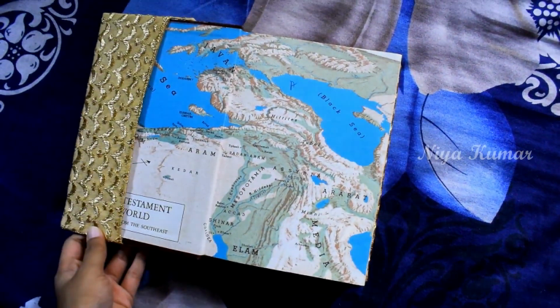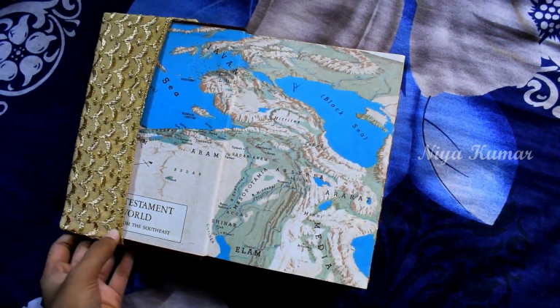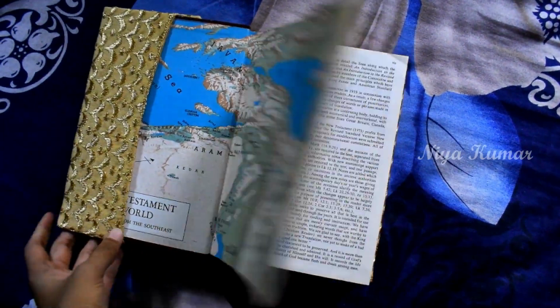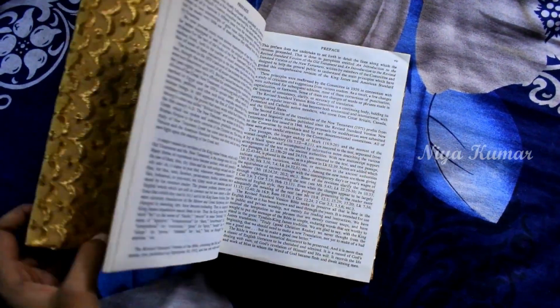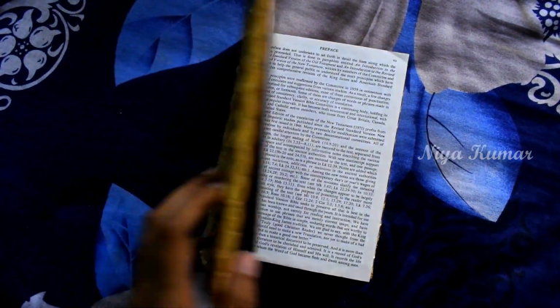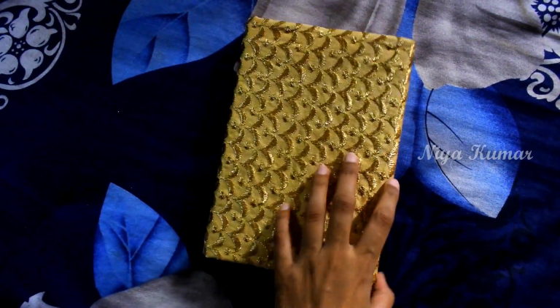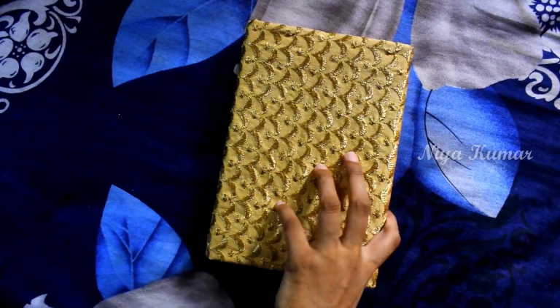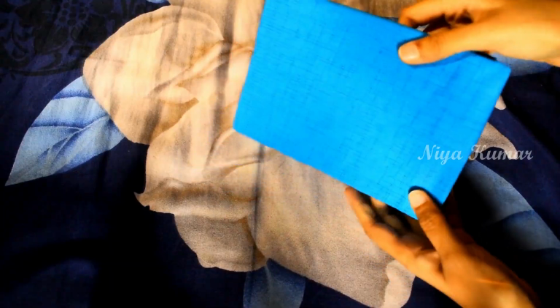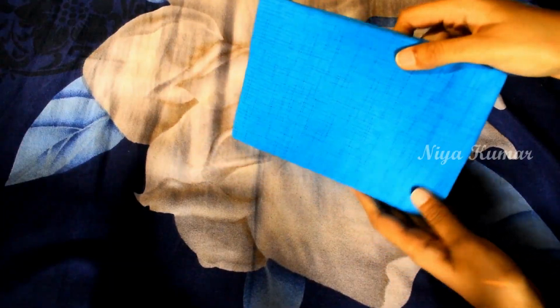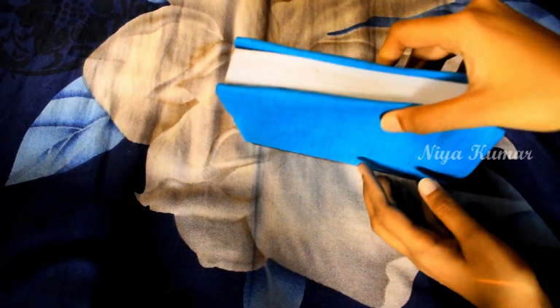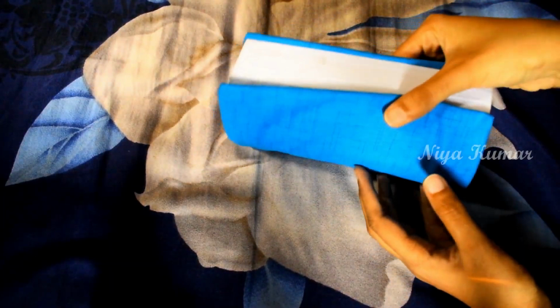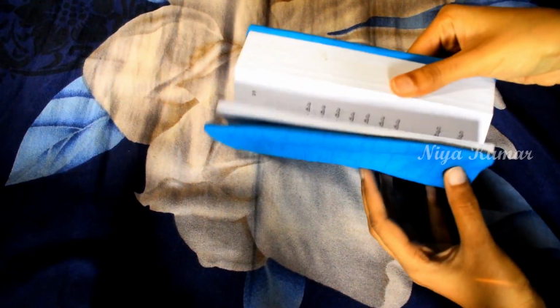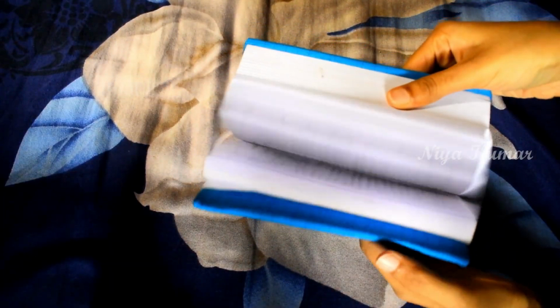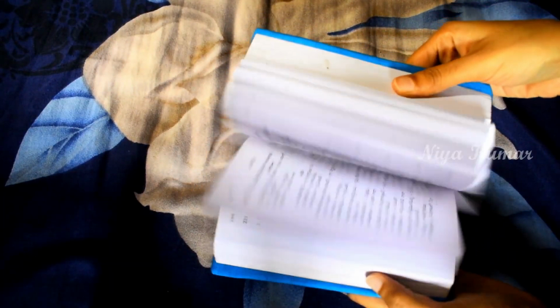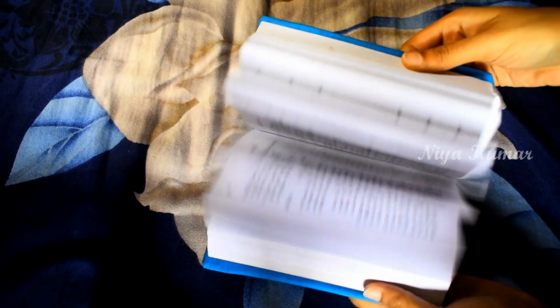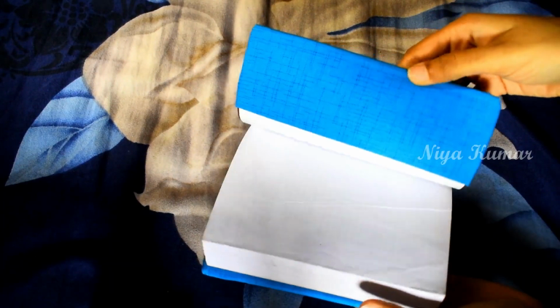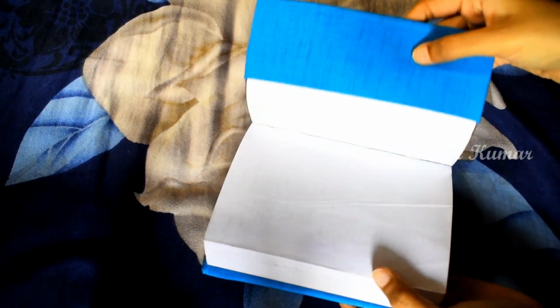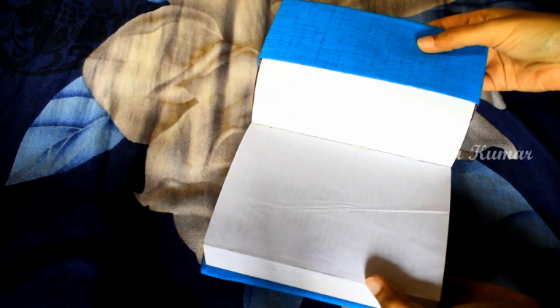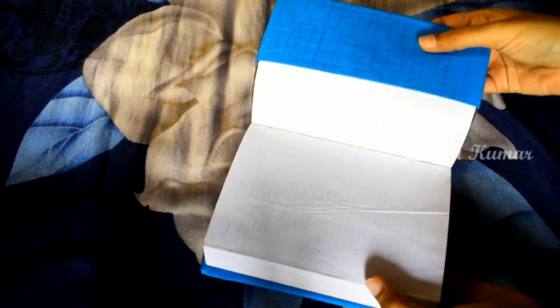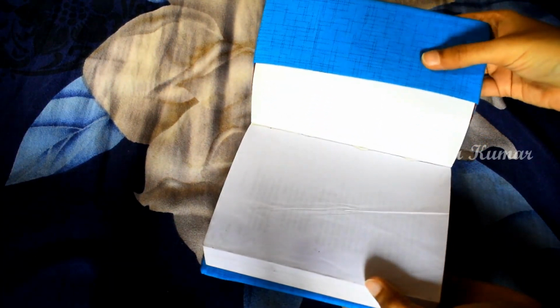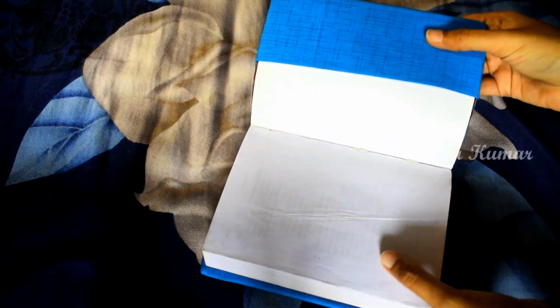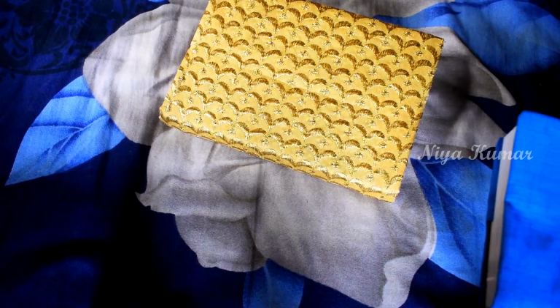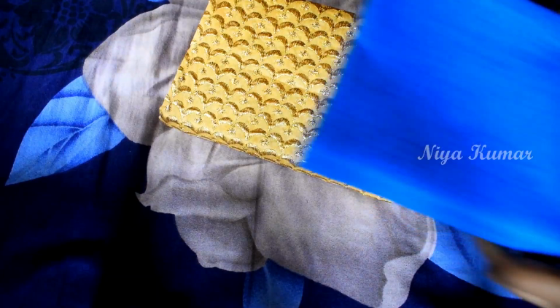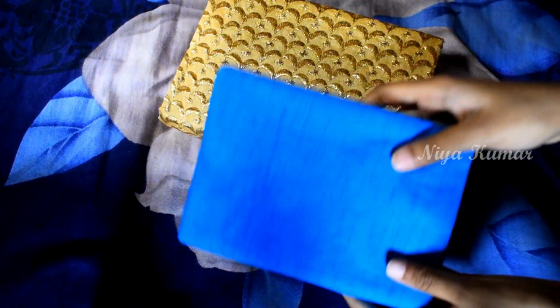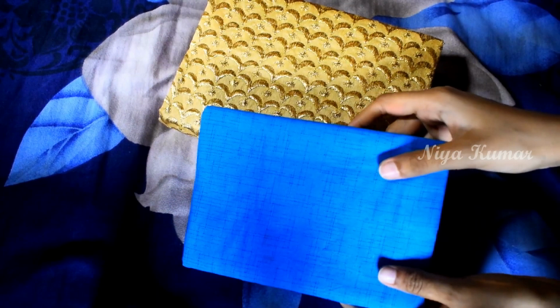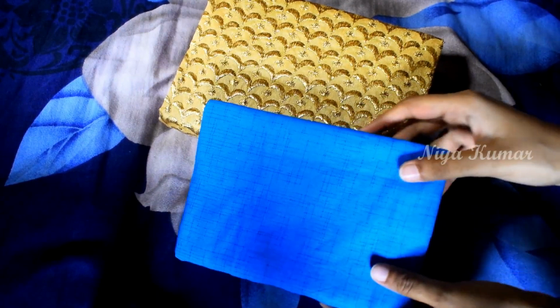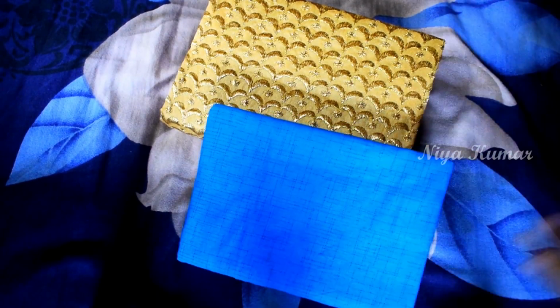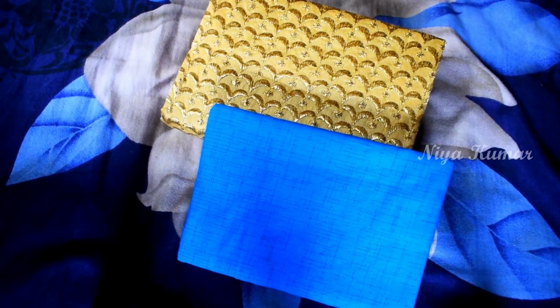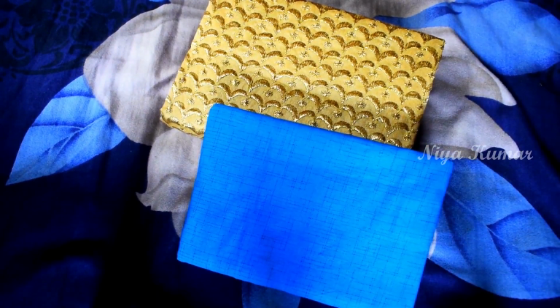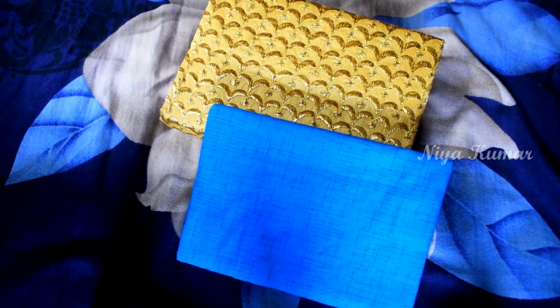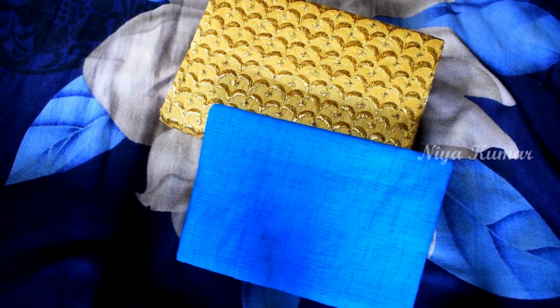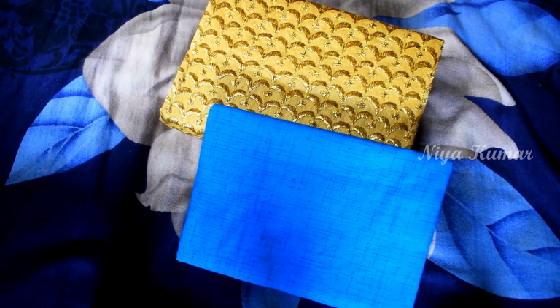I have made a cover with the blue fabric also, and this is the final outcome. This is one of the ways to reuse old and leftover fabric, and I hope you like it.